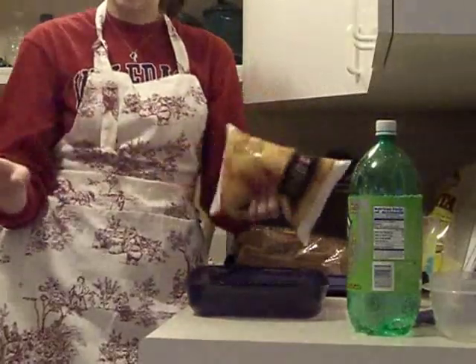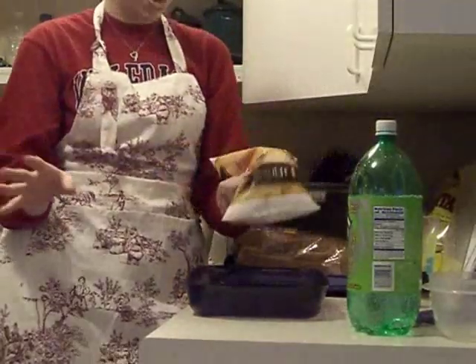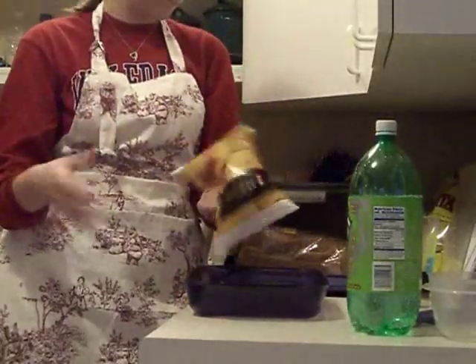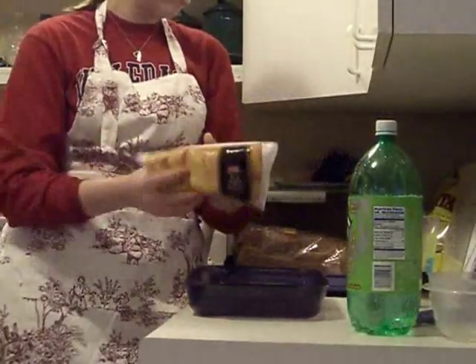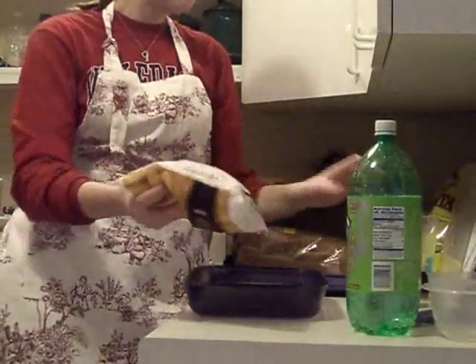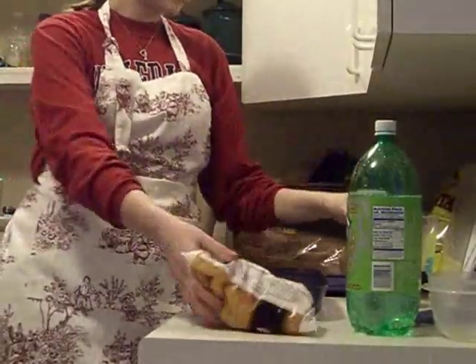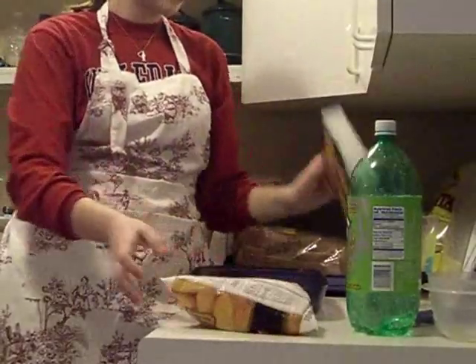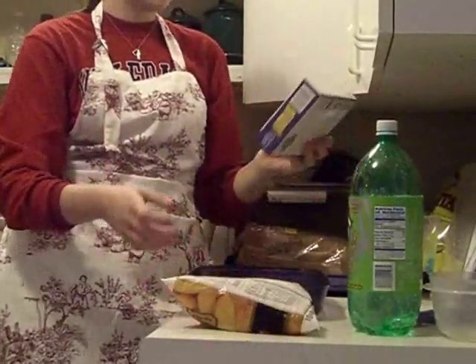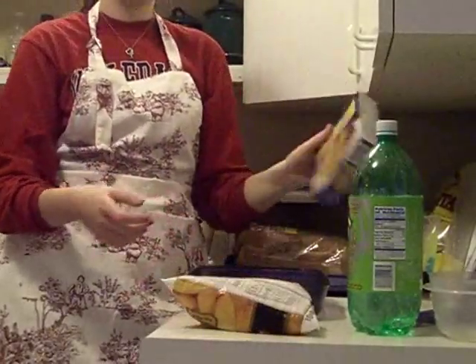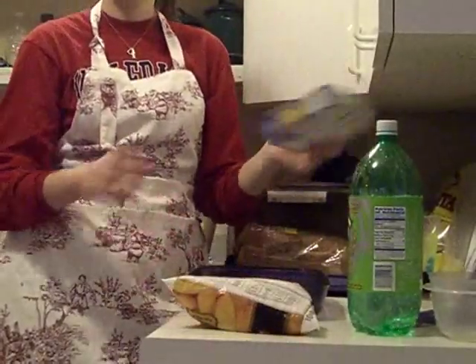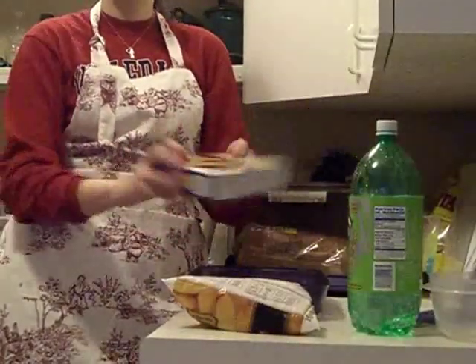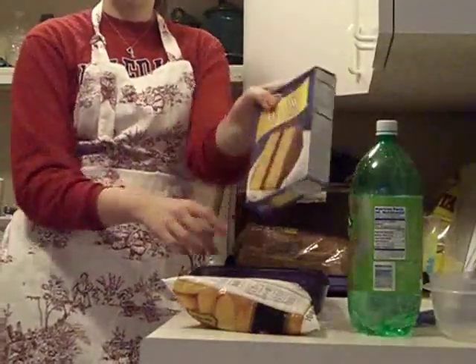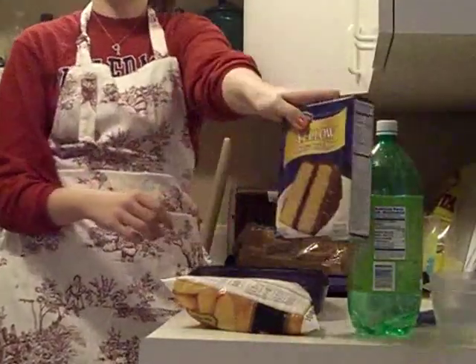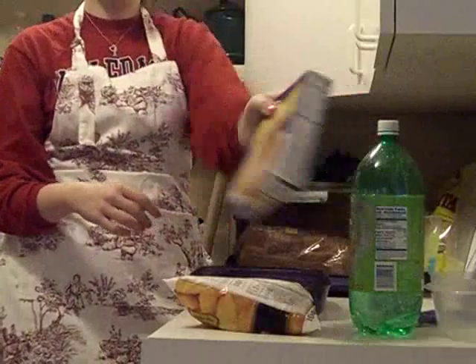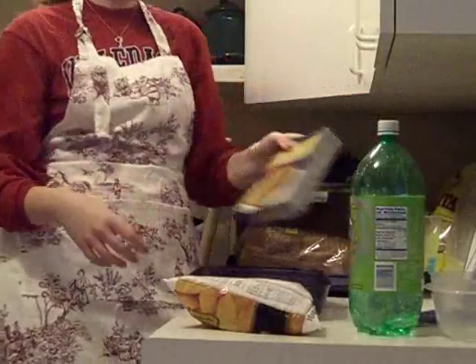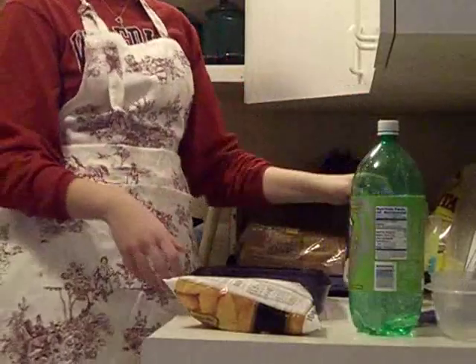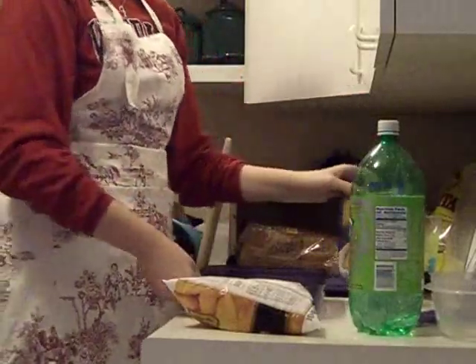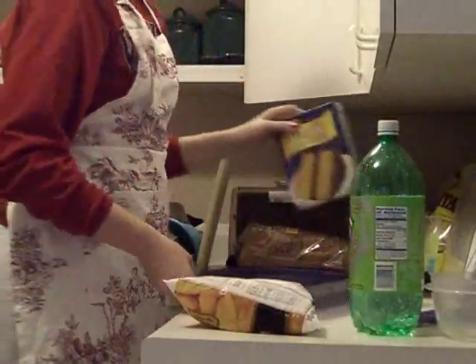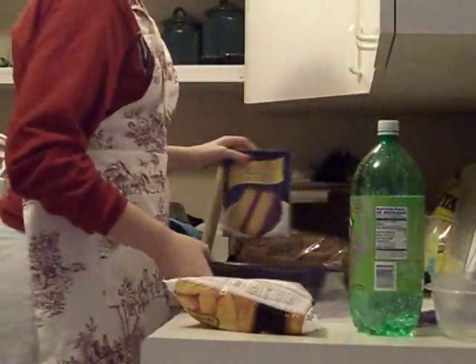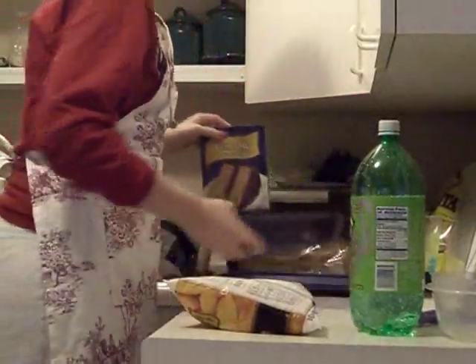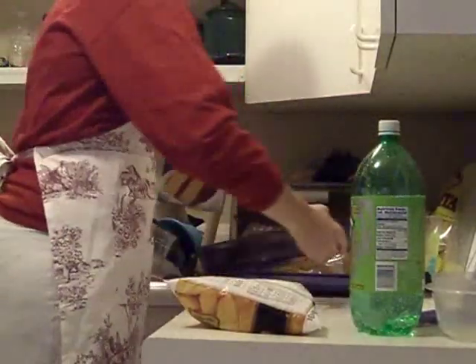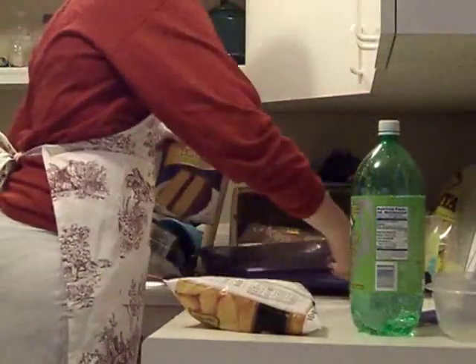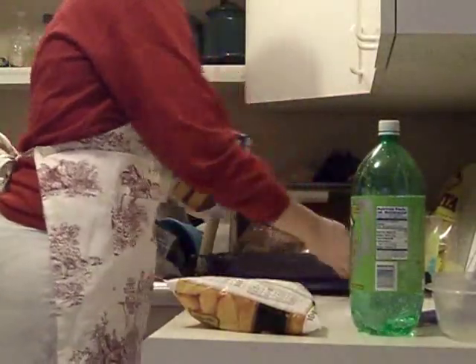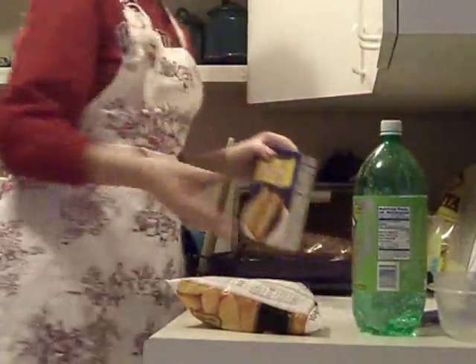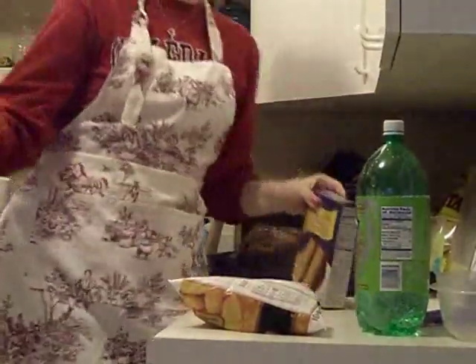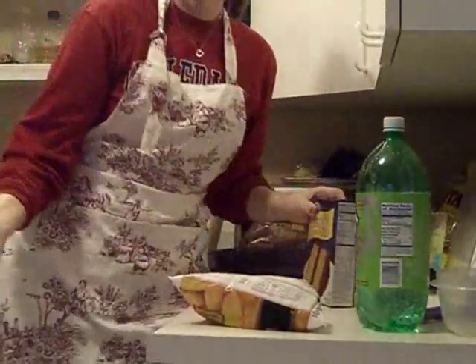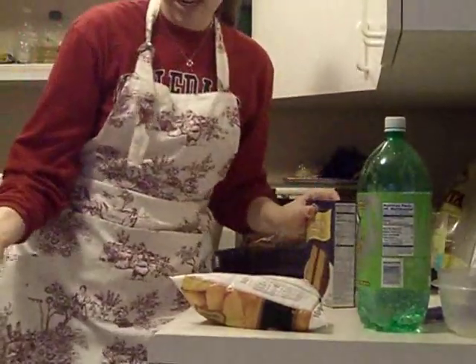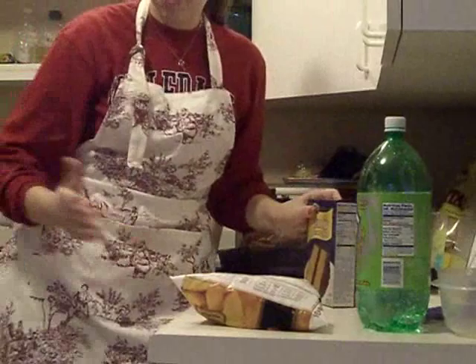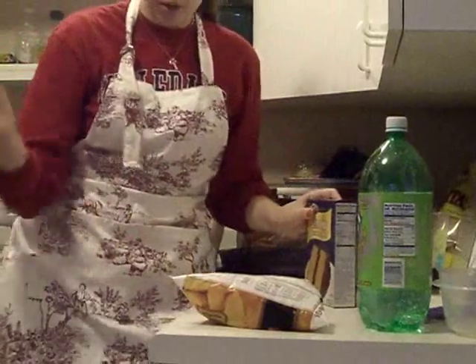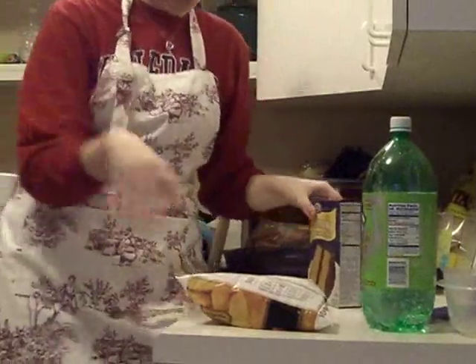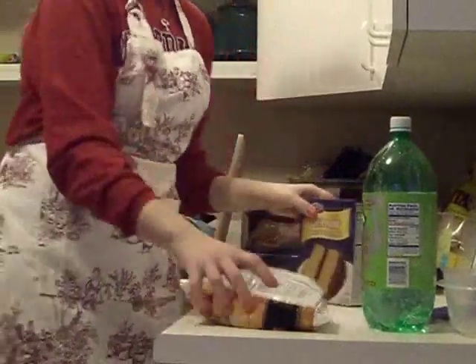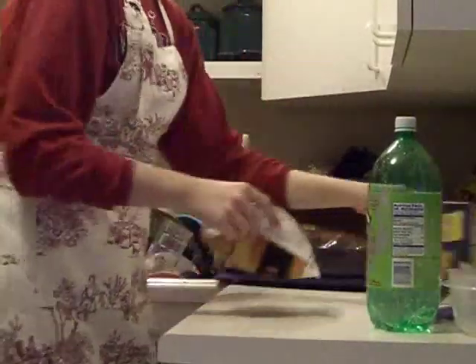A bag of frozen fruit, and a box of cake mix is all you need to get started with this. I also have cool whip free, light cool whip to put on top at the end.